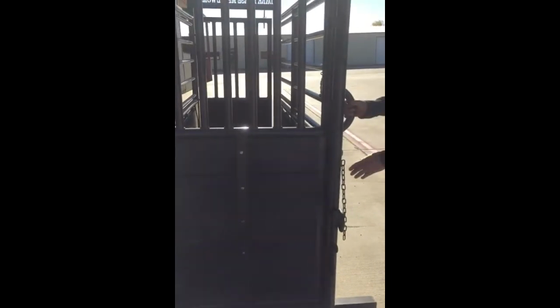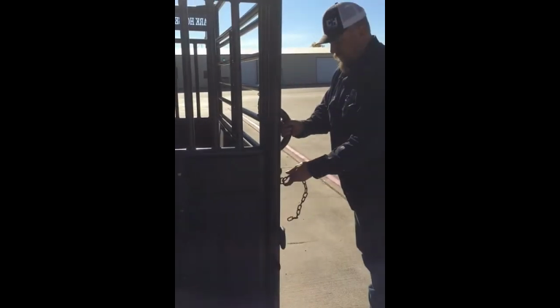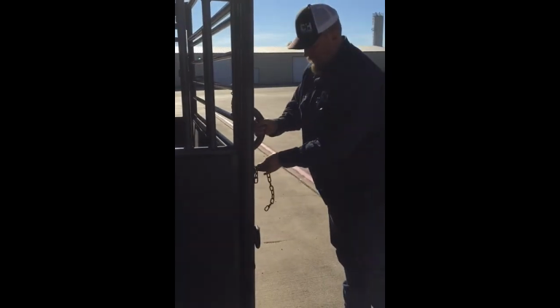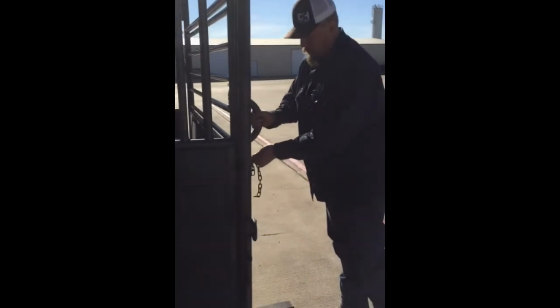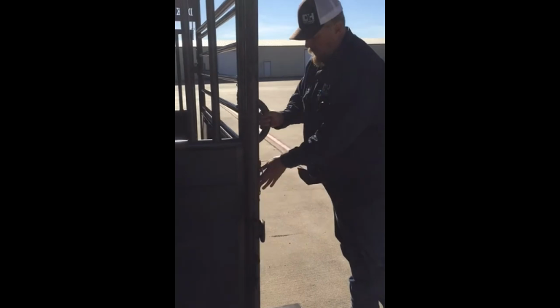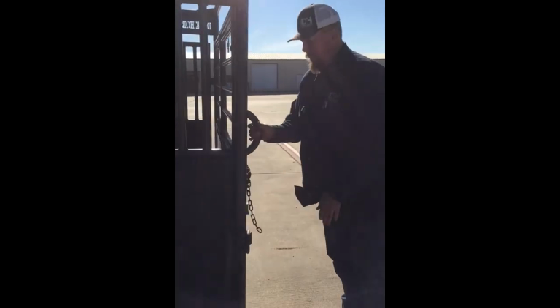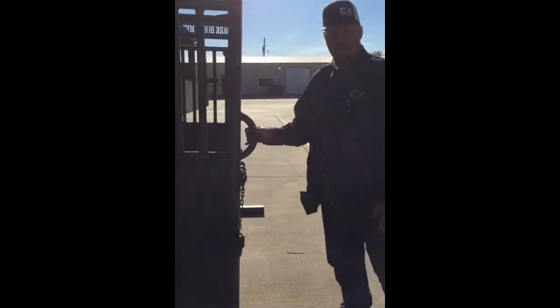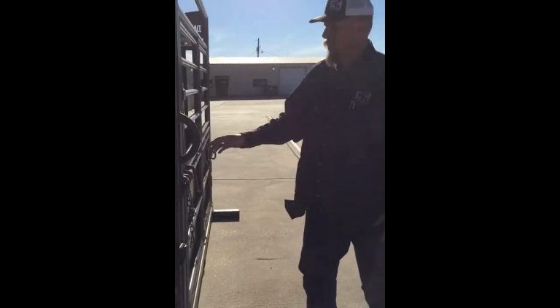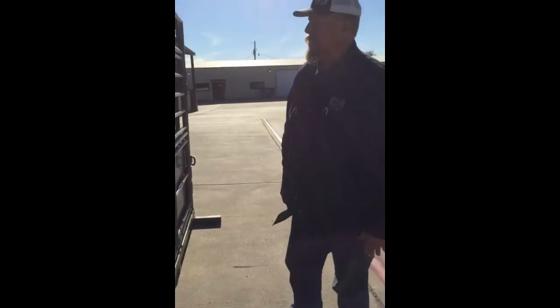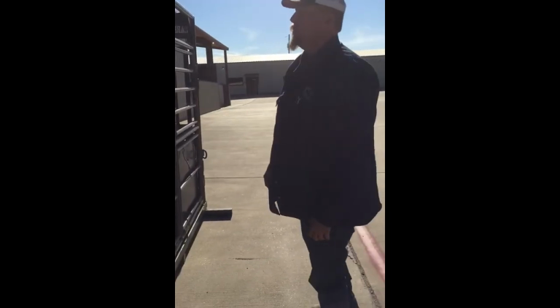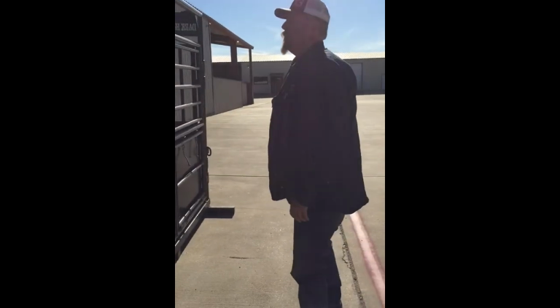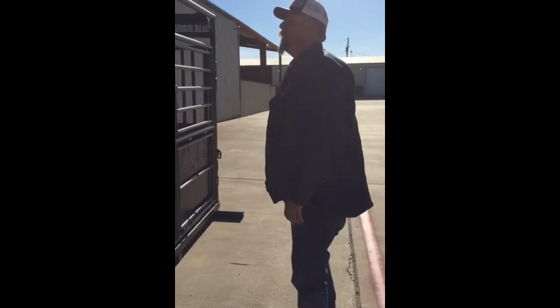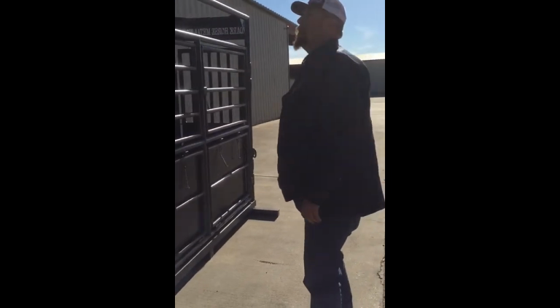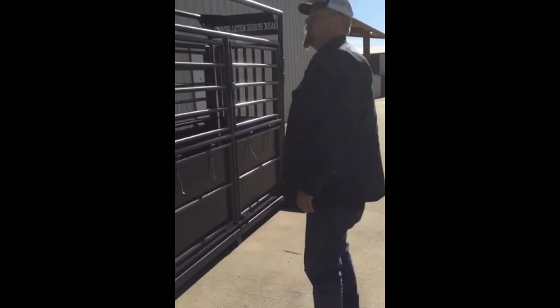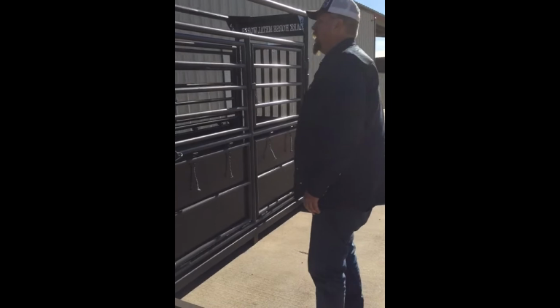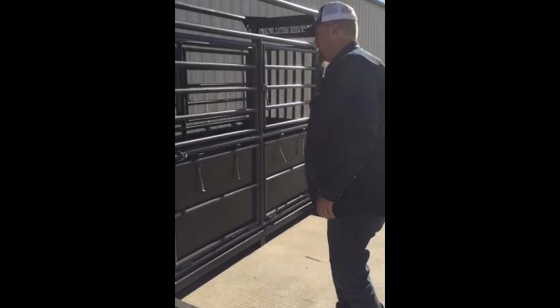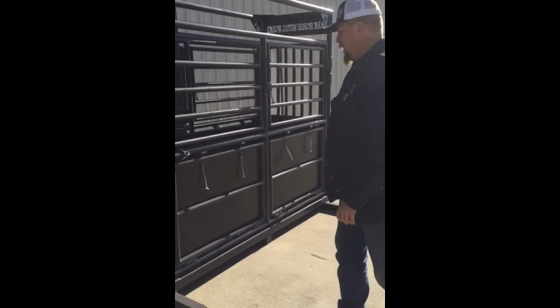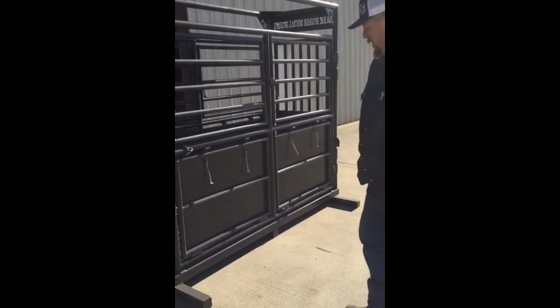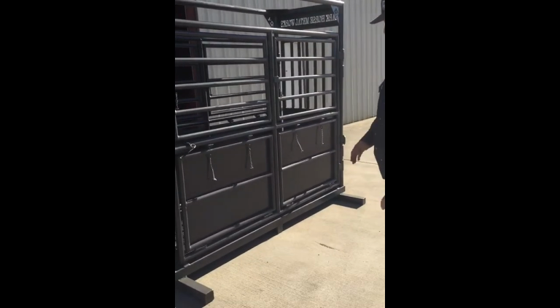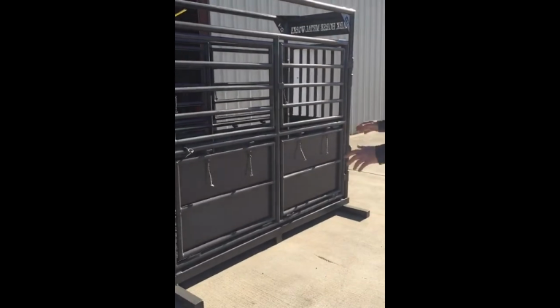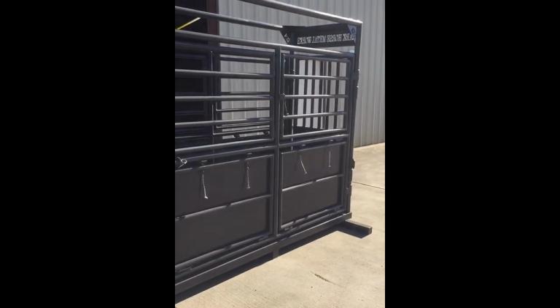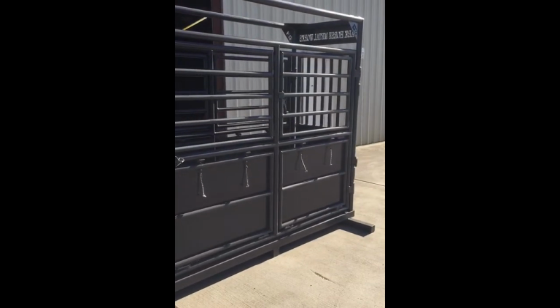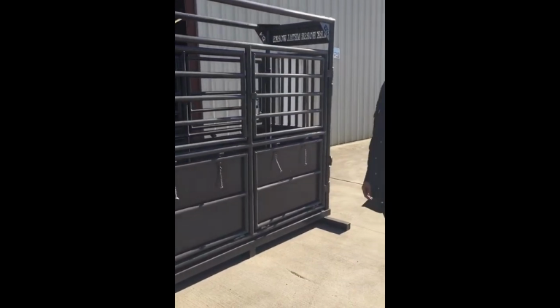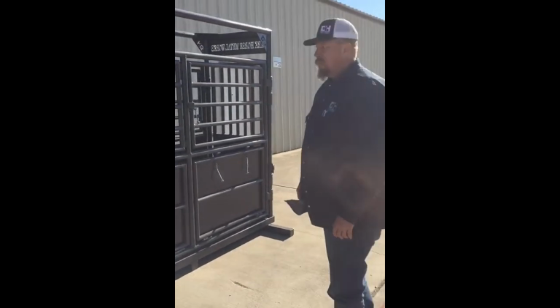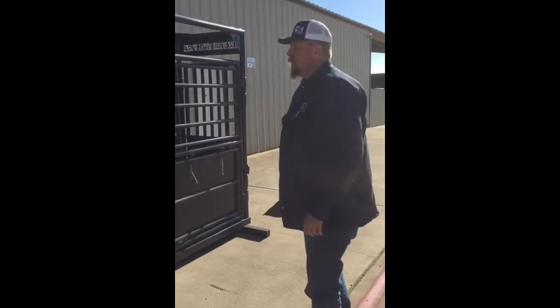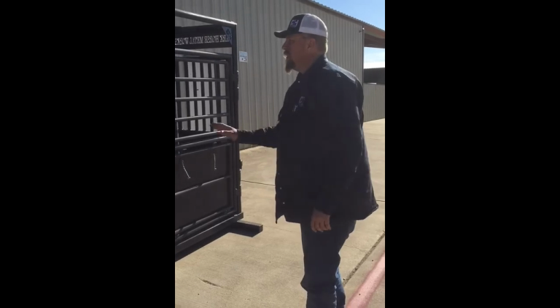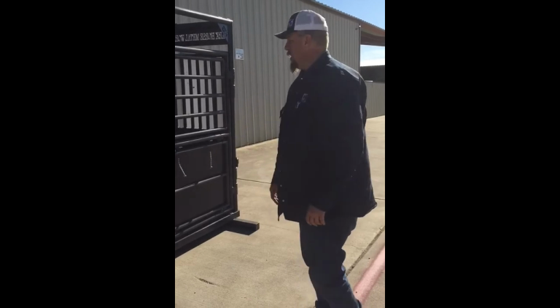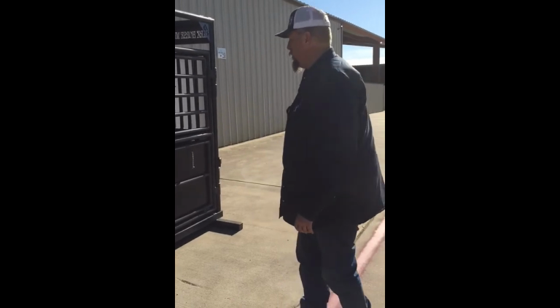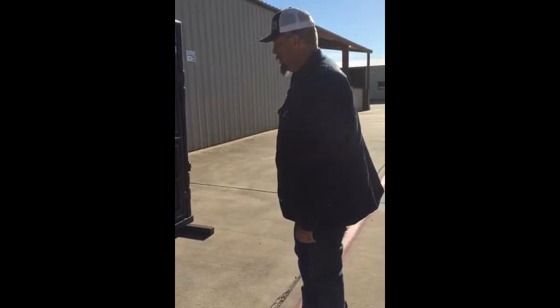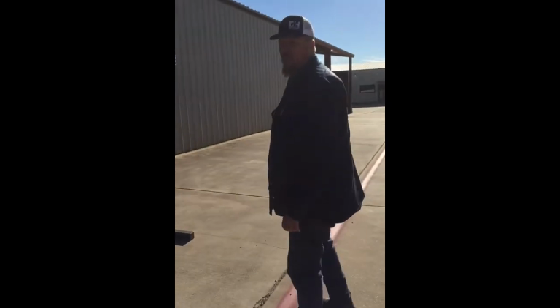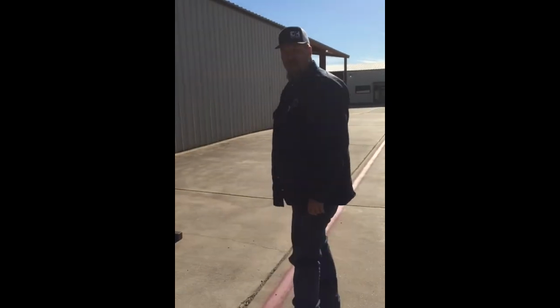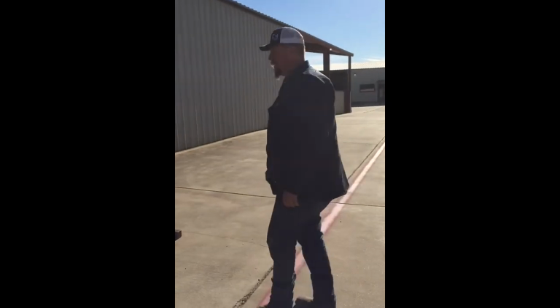Really, really clean design. Works well. We've used them on our rough stock horses forever. And as you can tell, we can get it any color to match any panel or alley that you want. The paint job's done right here locally in Granbury, Texas.